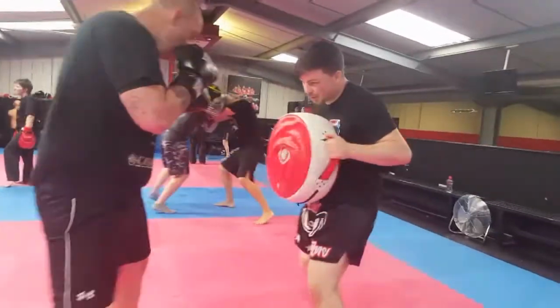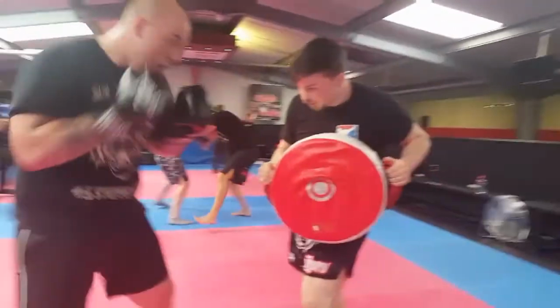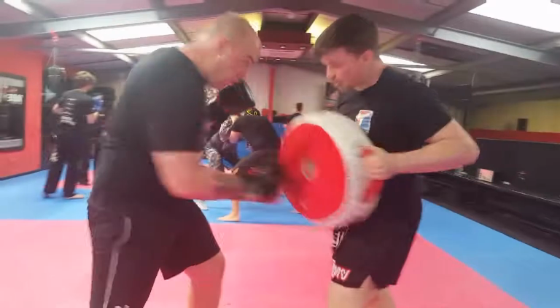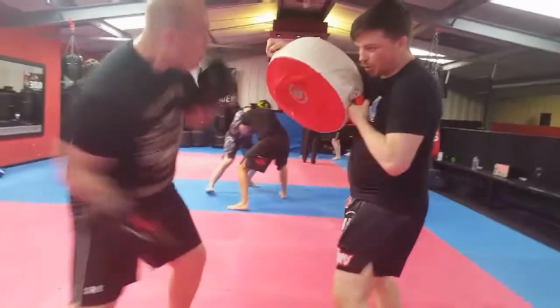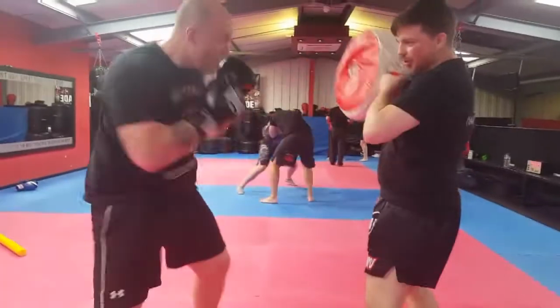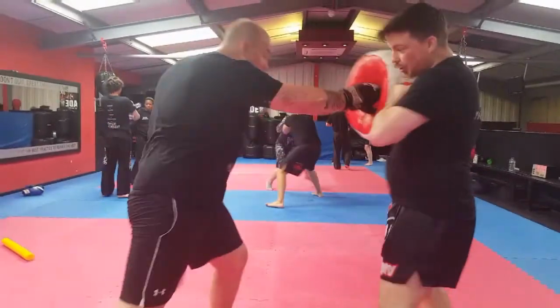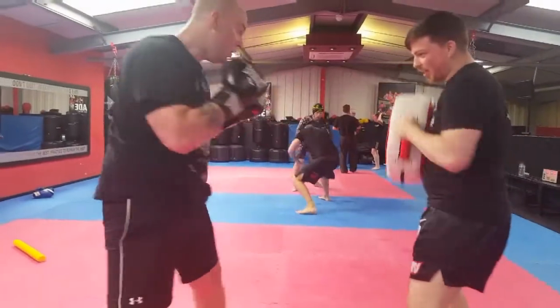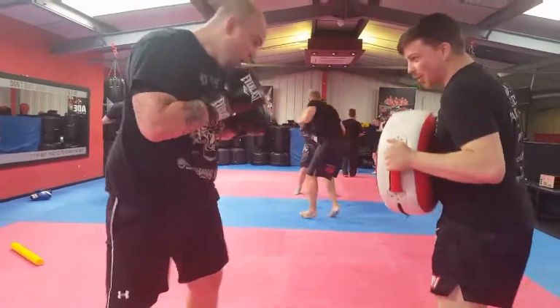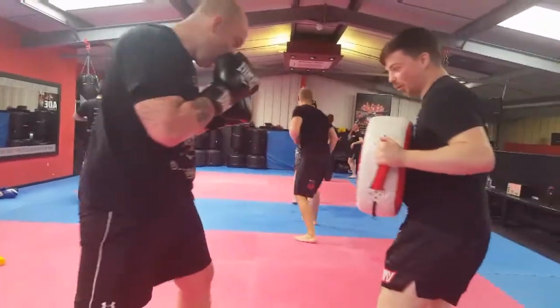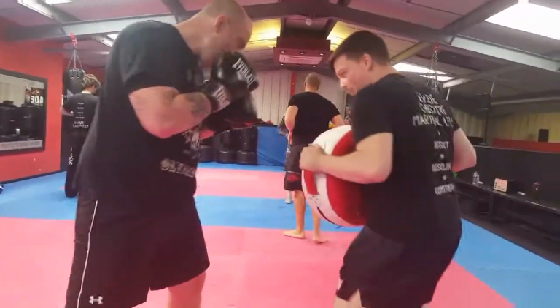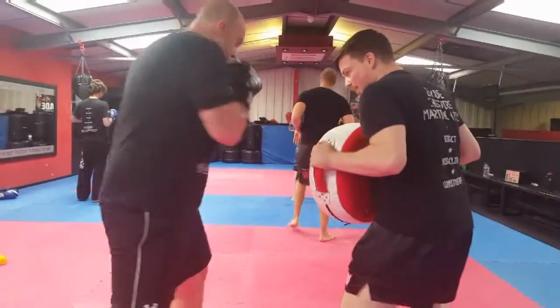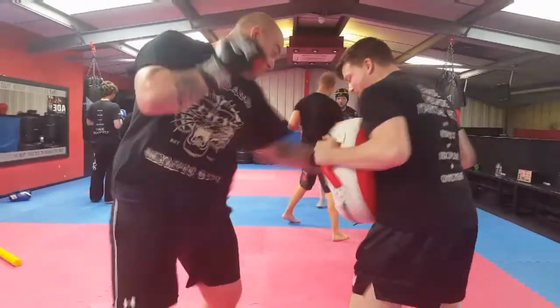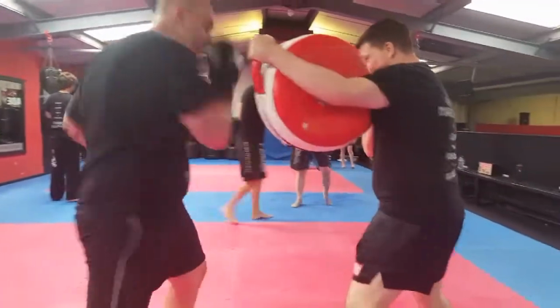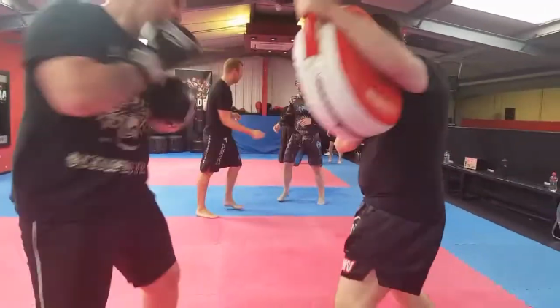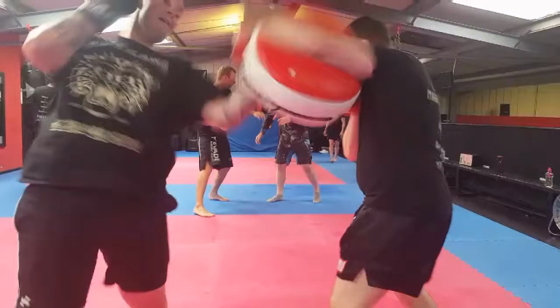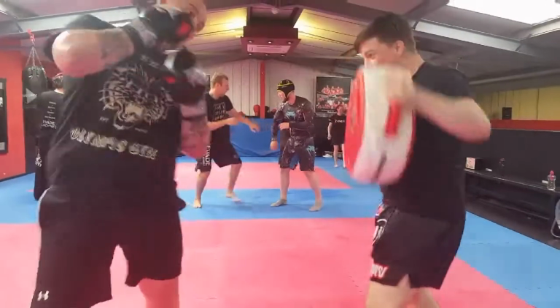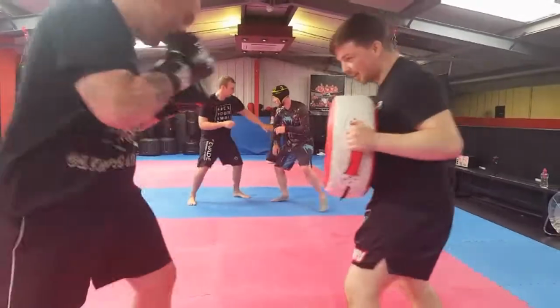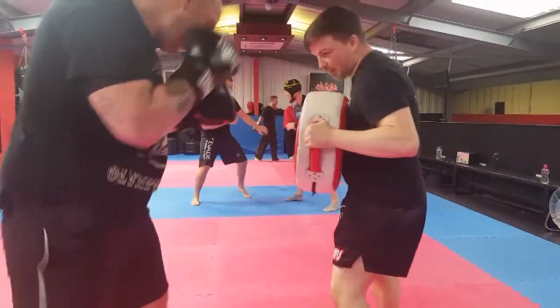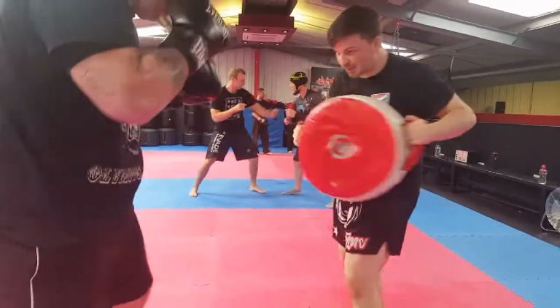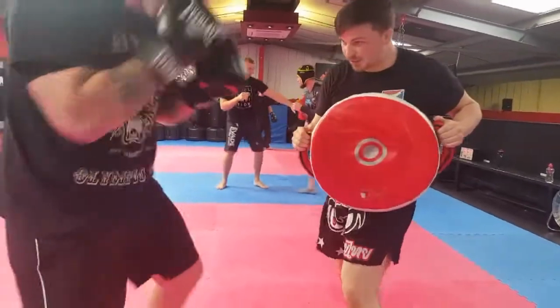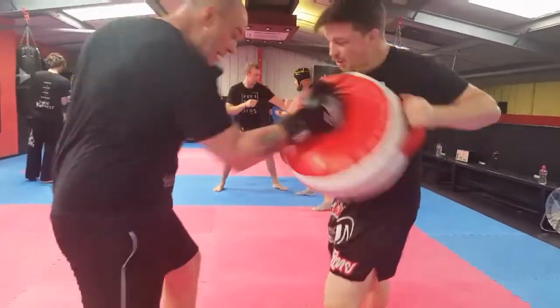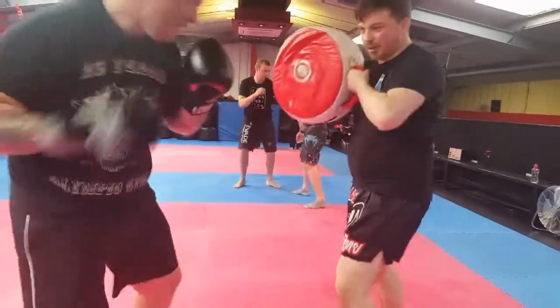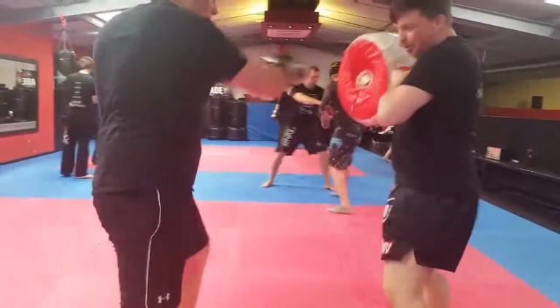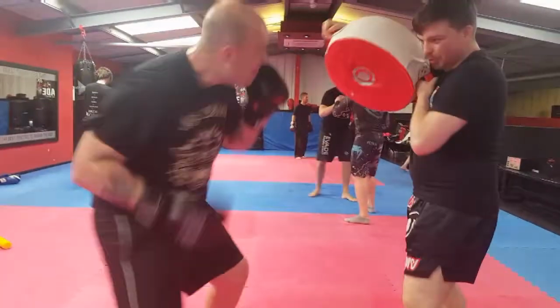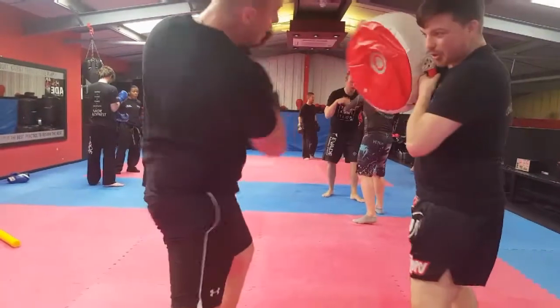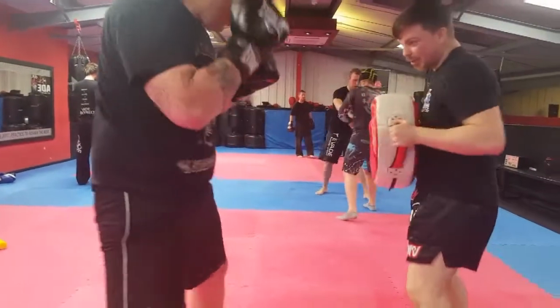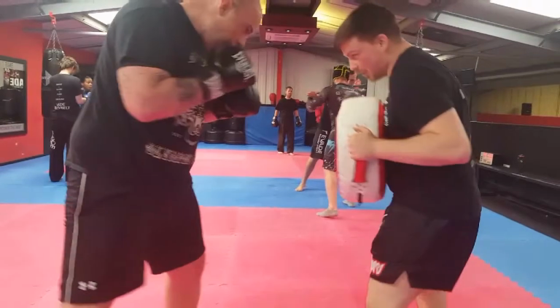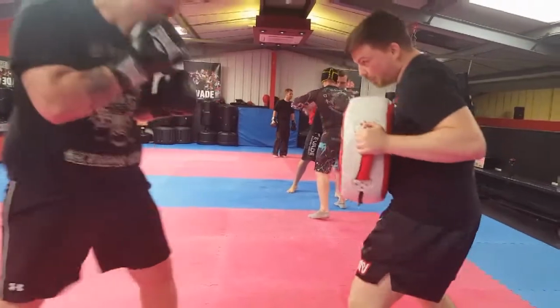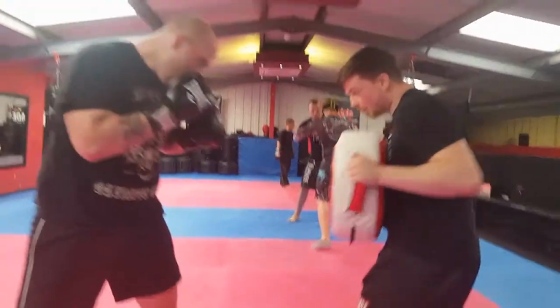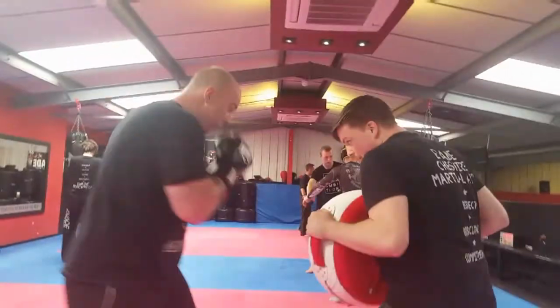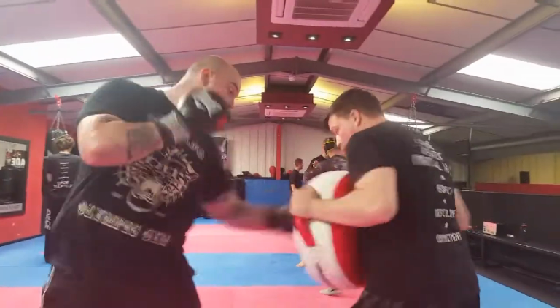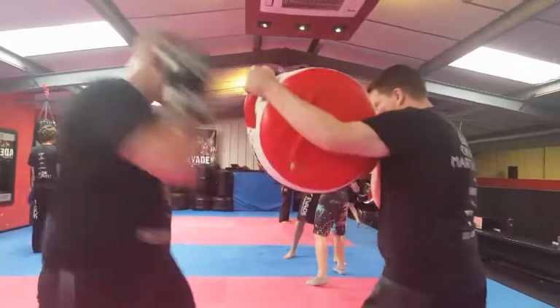Now we're going to work three punch combinations here, so he can base himself and twist into each shot properly. He's not worrying too much about how it's setting up. The focus pads are more for the technical stuff — the hand speed, the head movement.